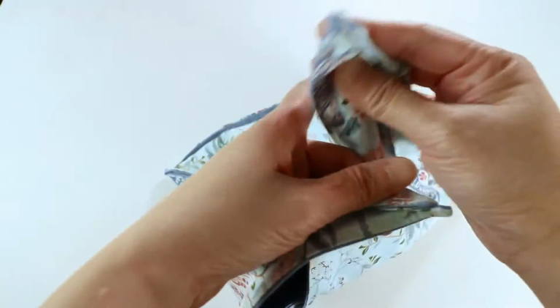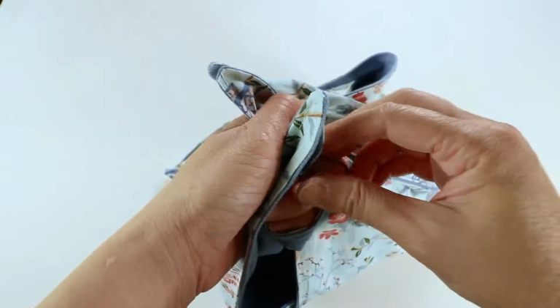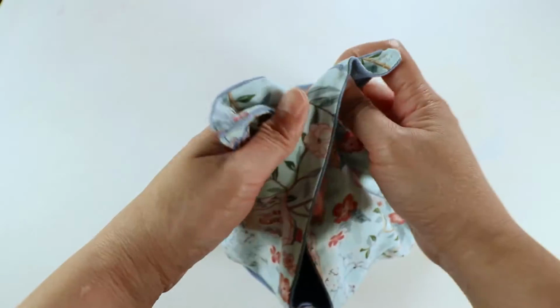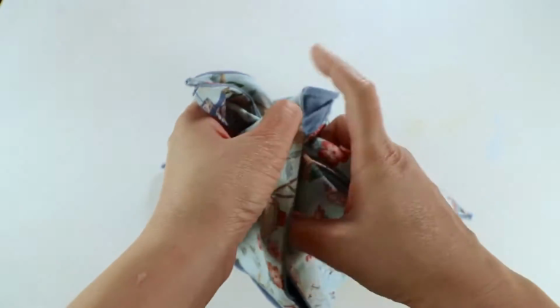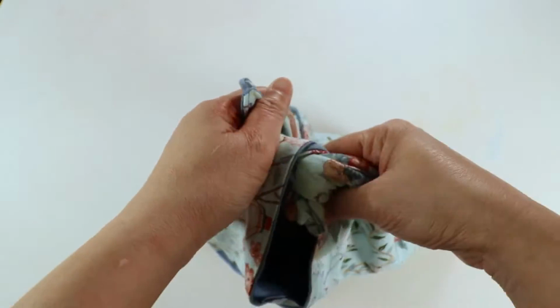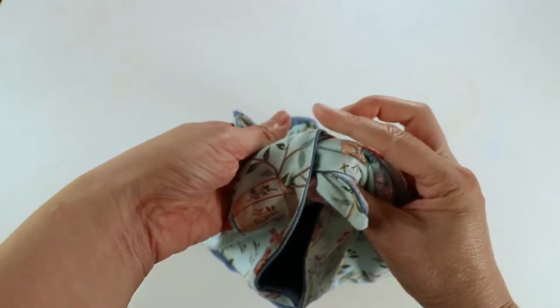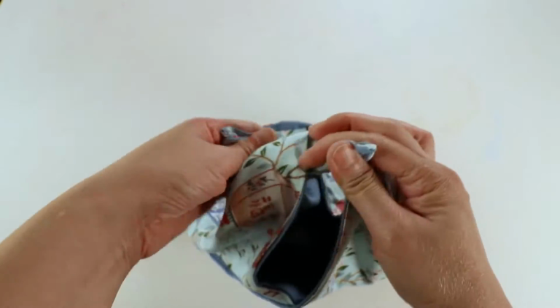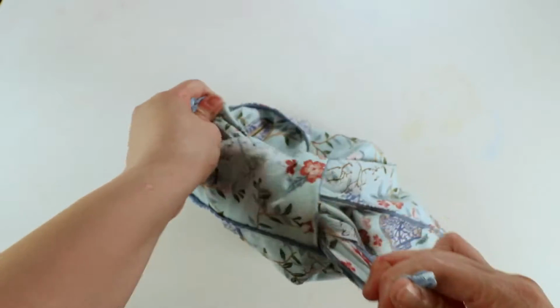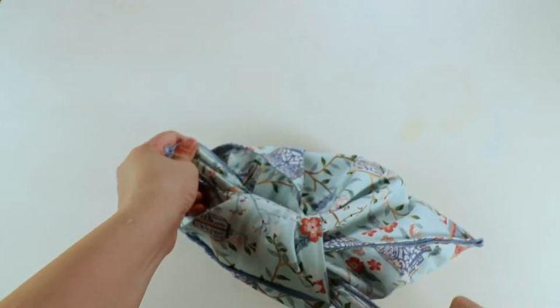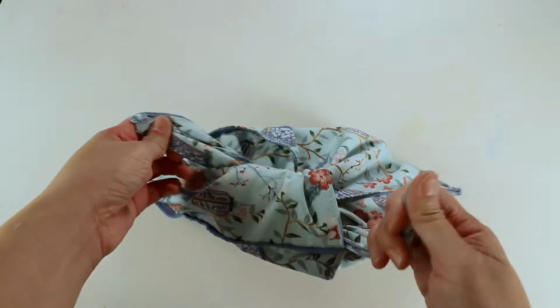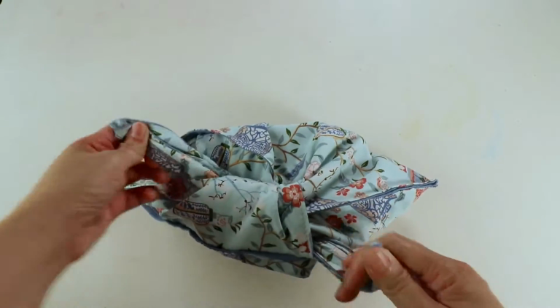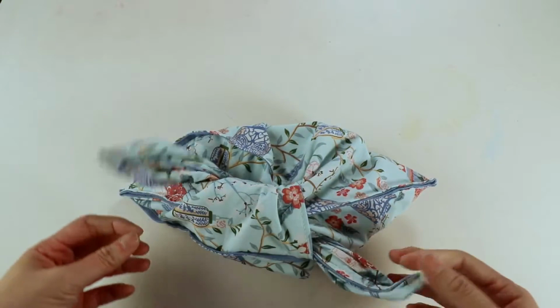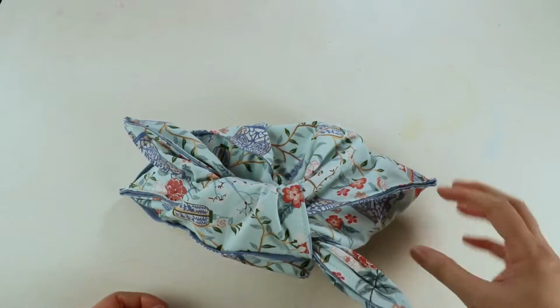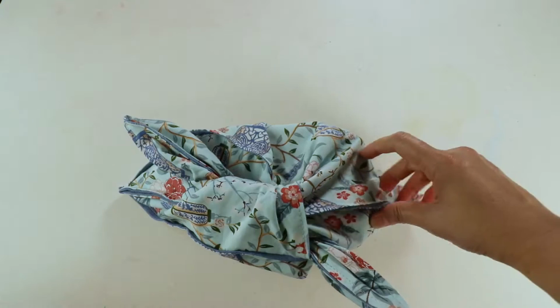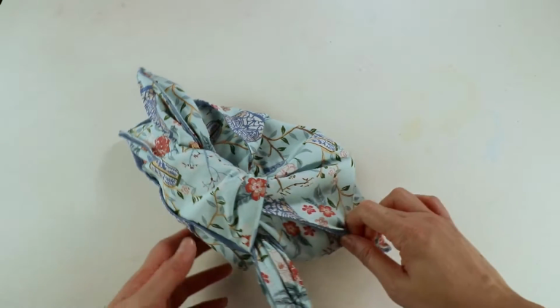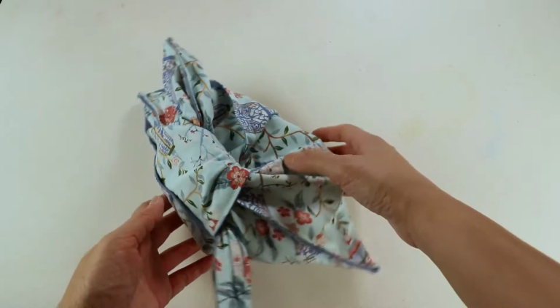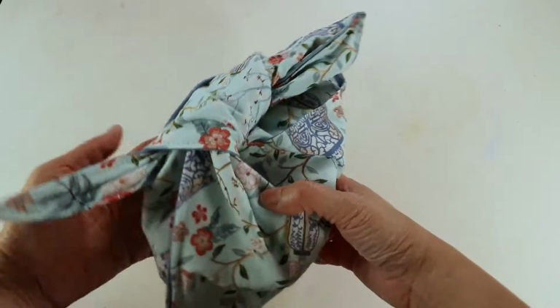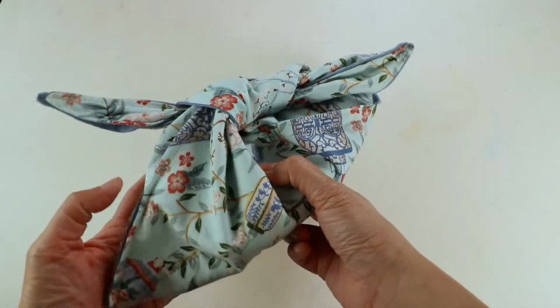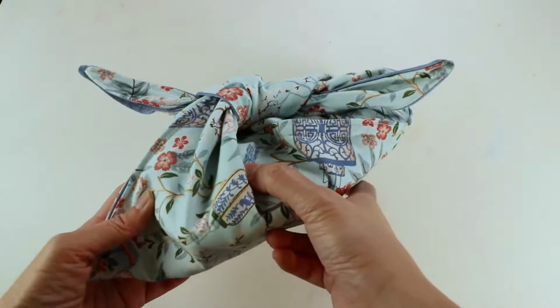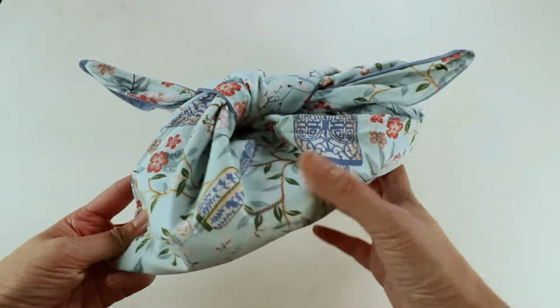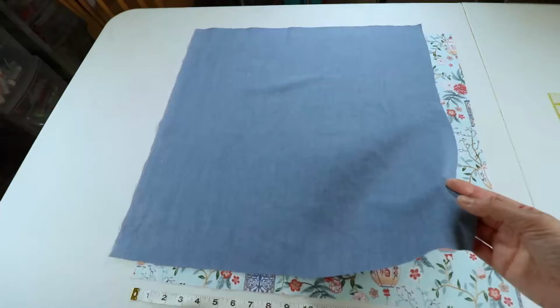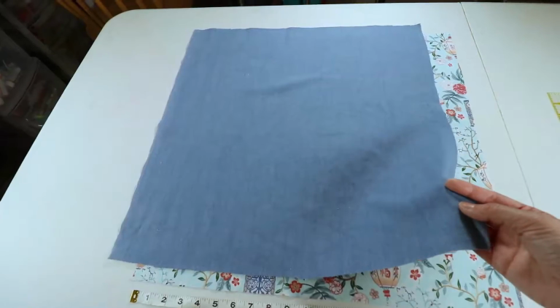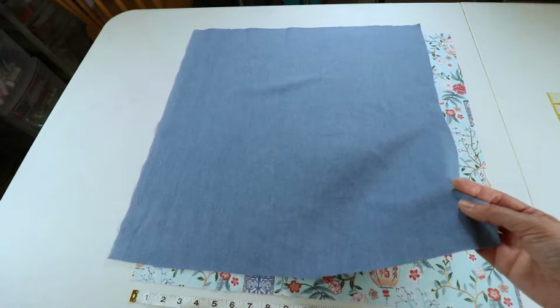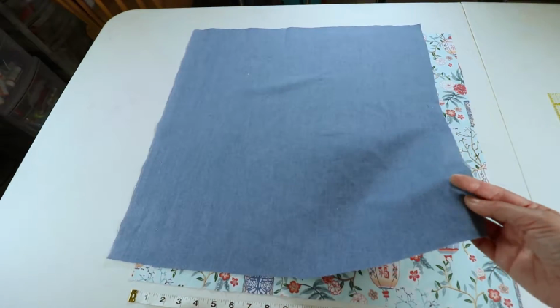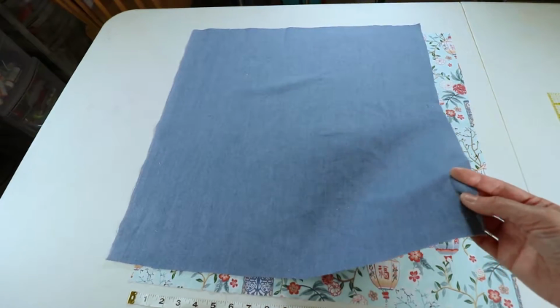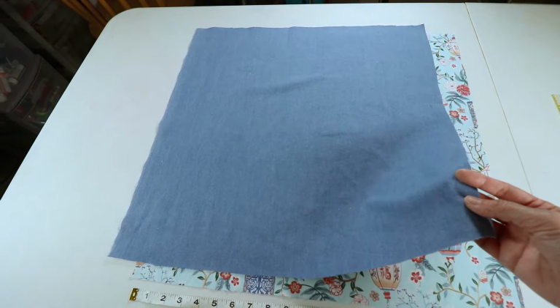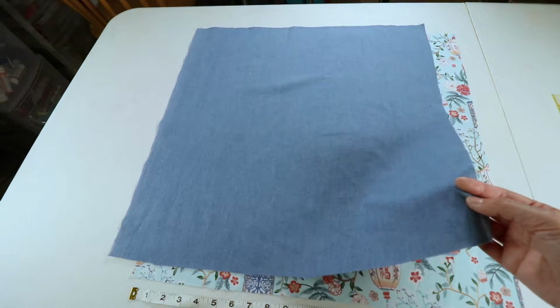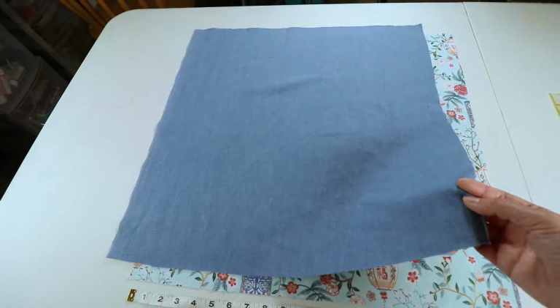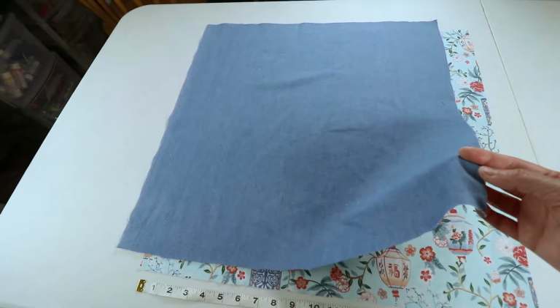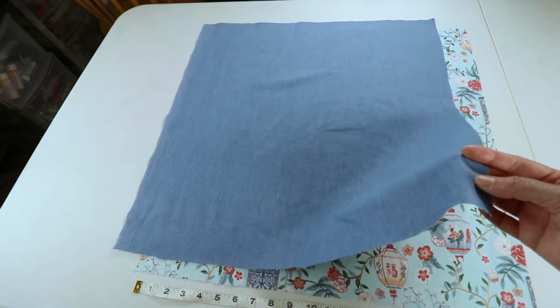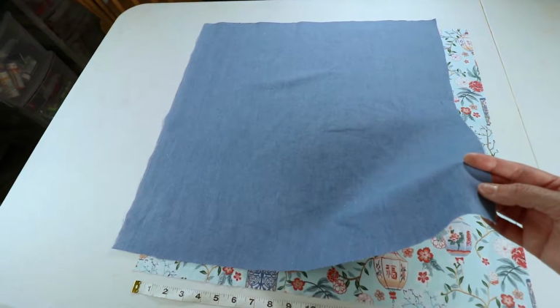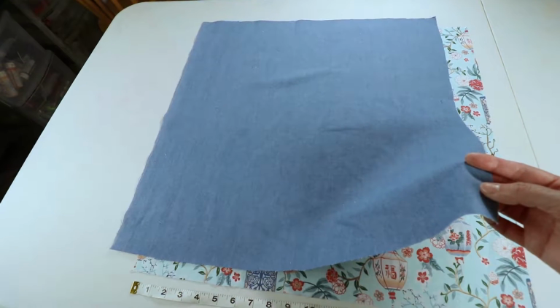You can use pure cotton fabric like quilt fabric, or you can use something a little bit thicker. I have one layer of light denim fabric and it's also mostly cotton.